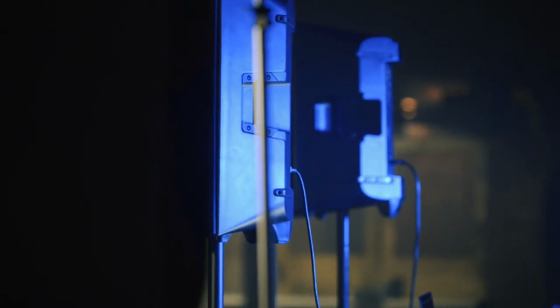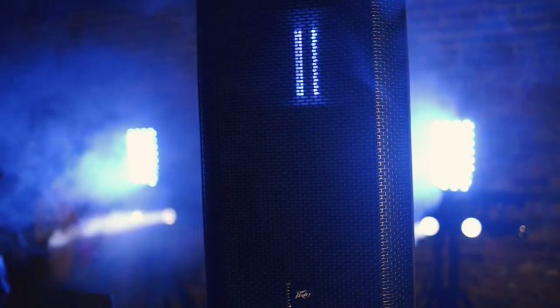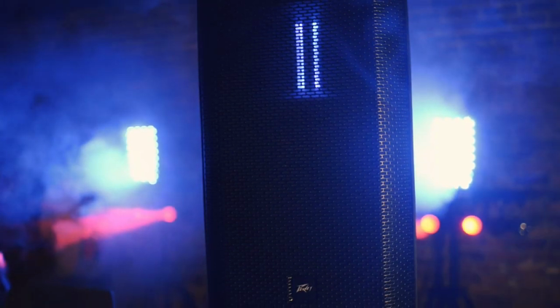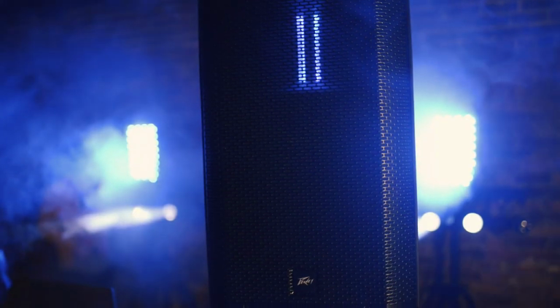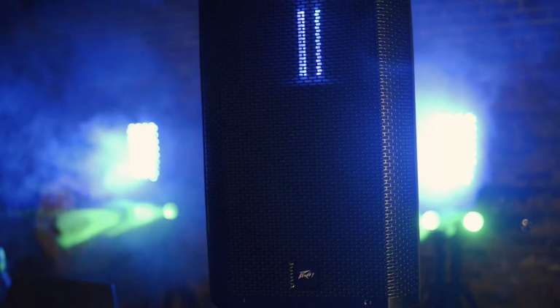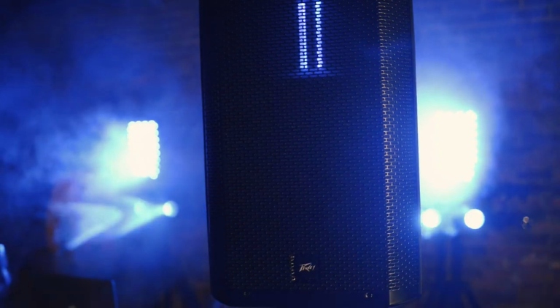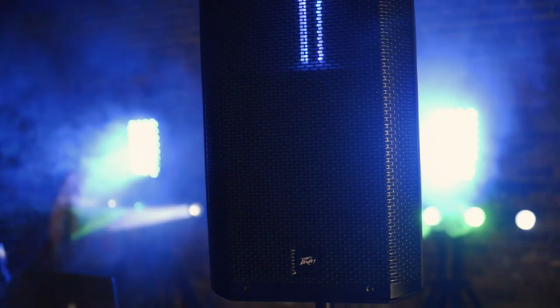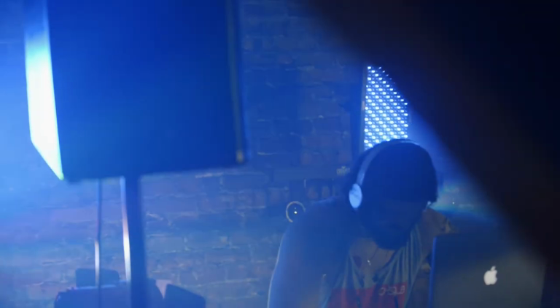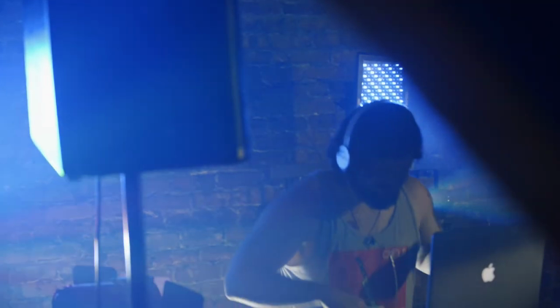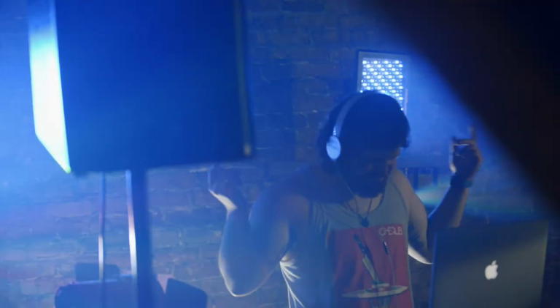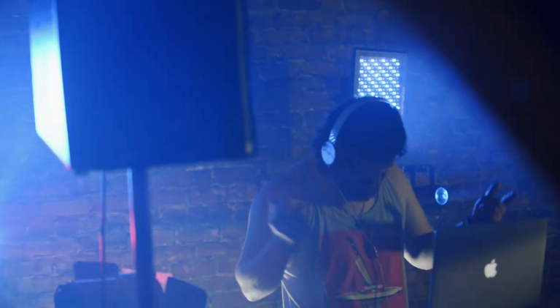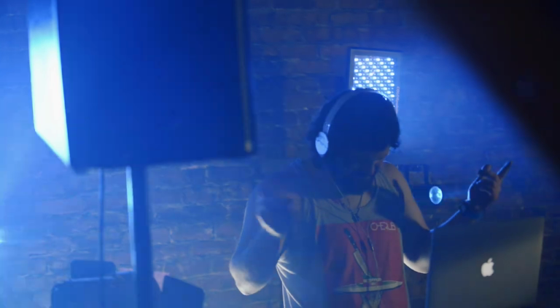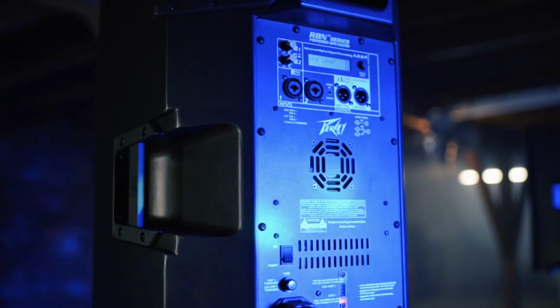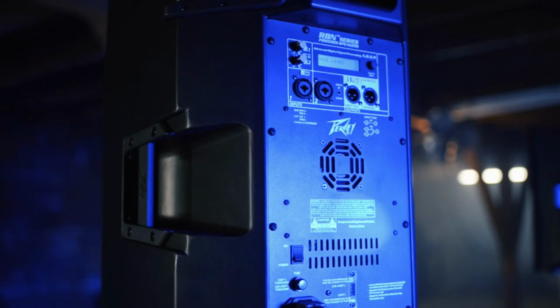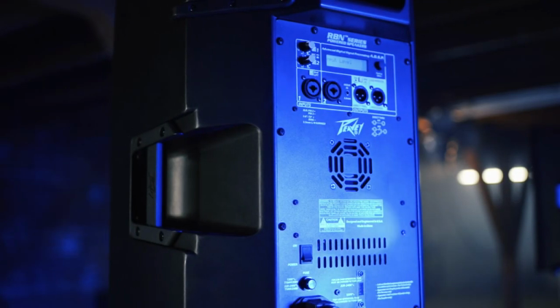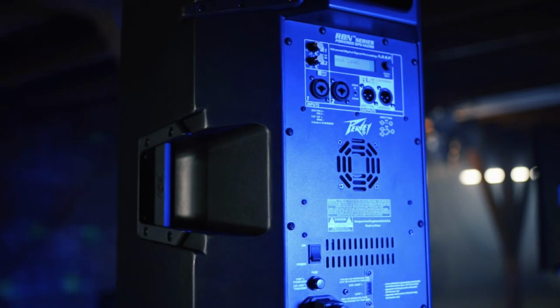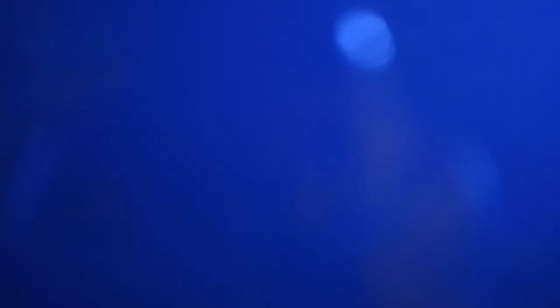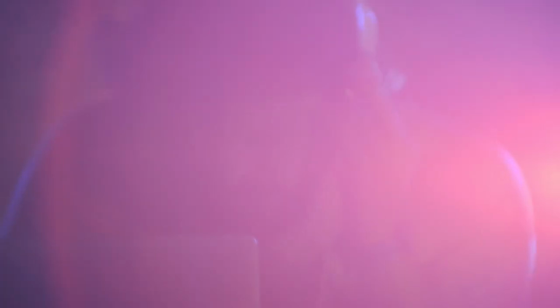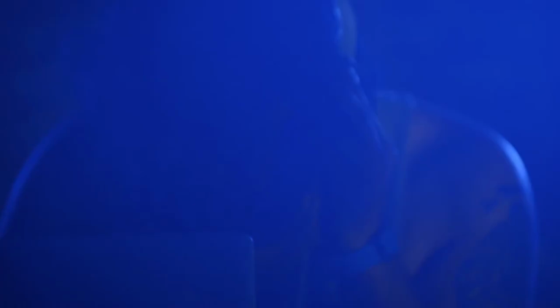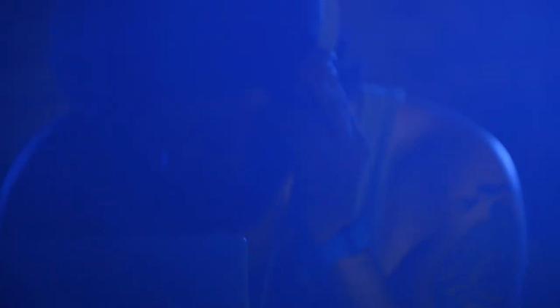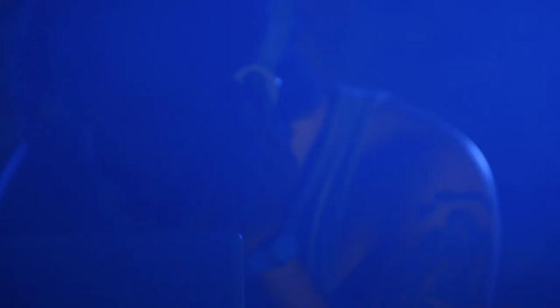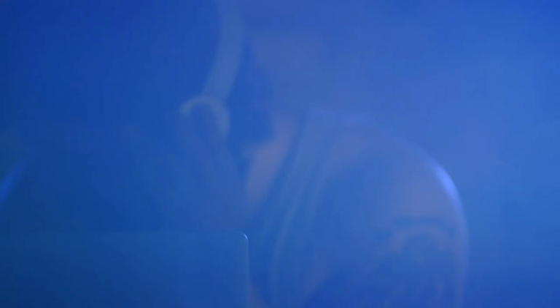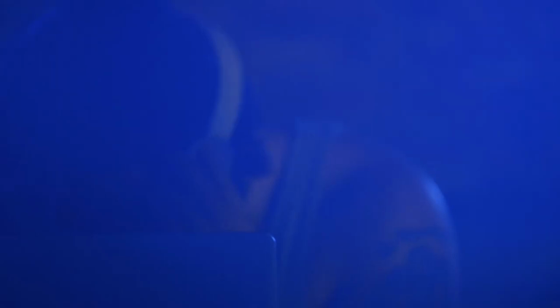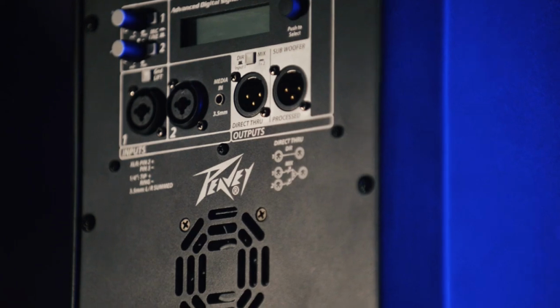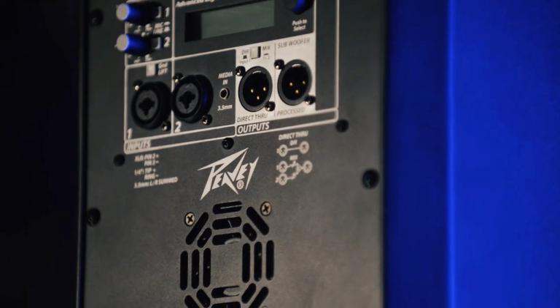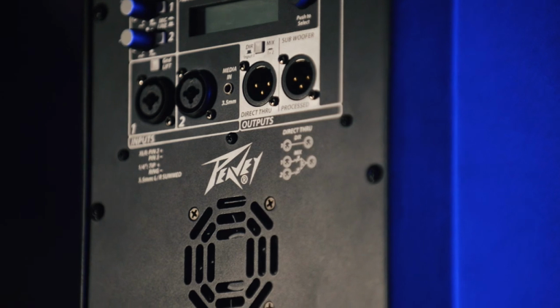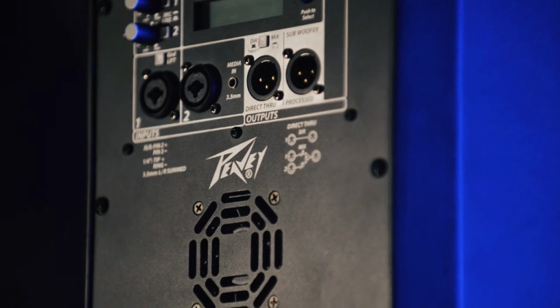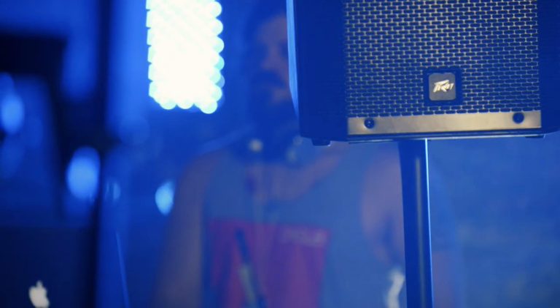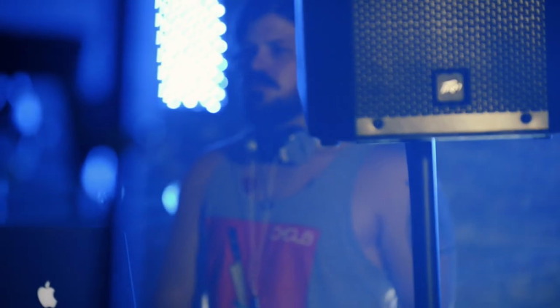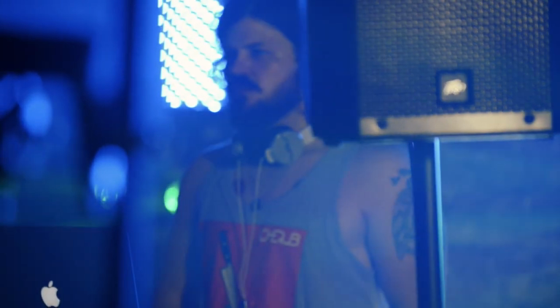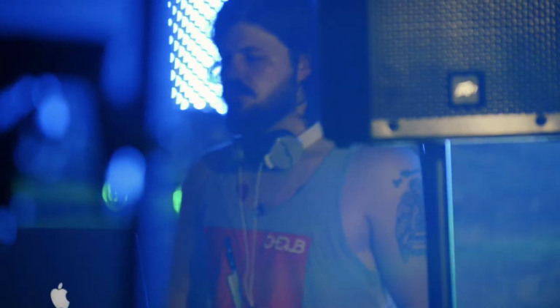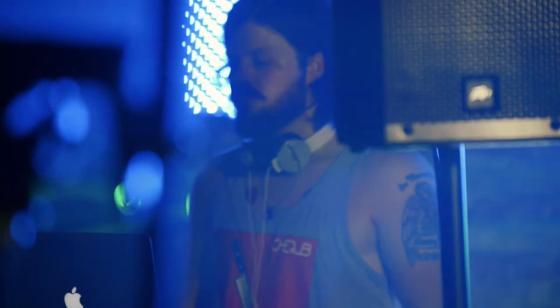RBM series enclosures are a user-friendly speaker system perfect for installations where audio quality, reliability, and efficiency are of the utmost importance.